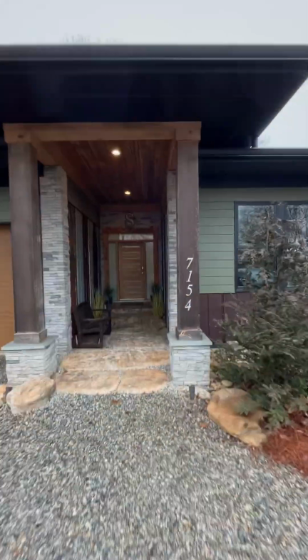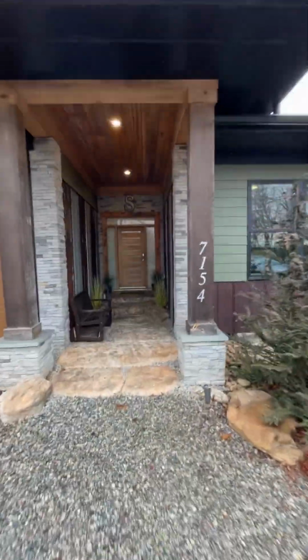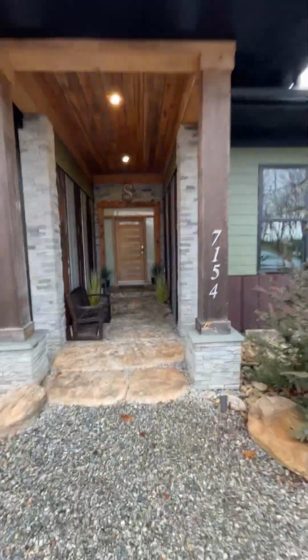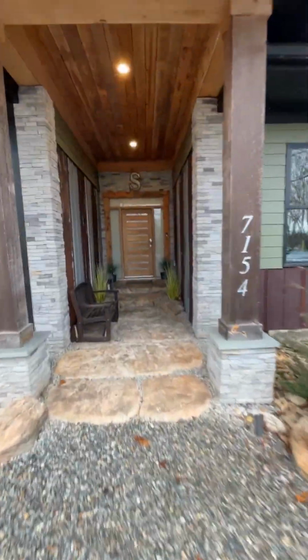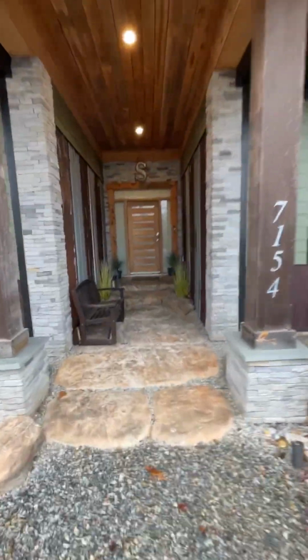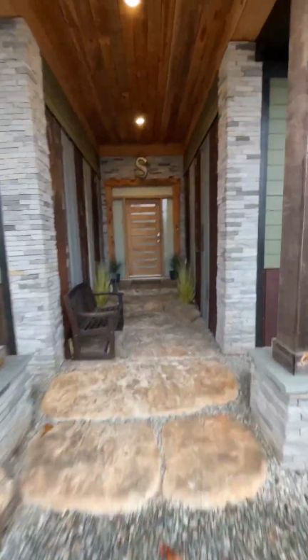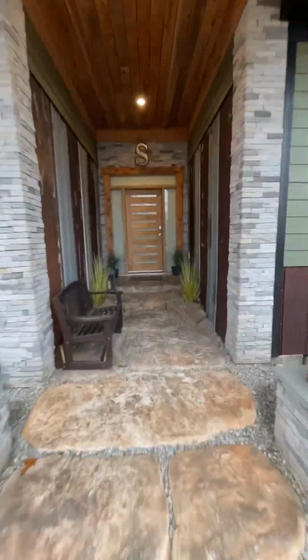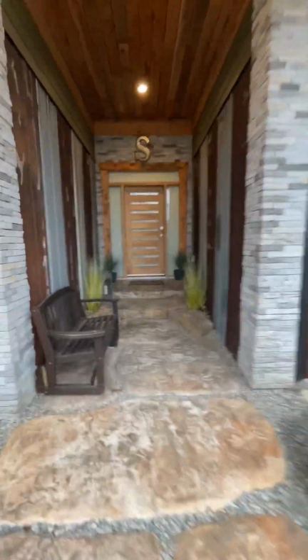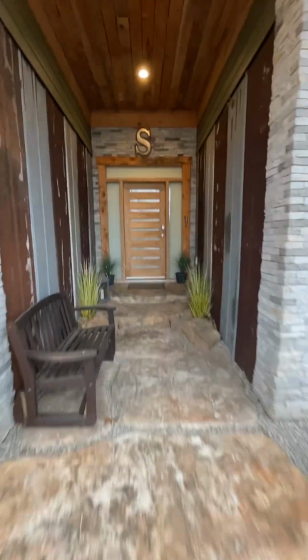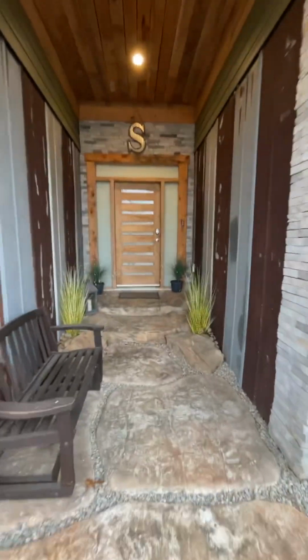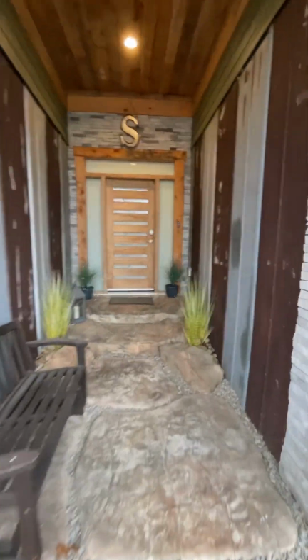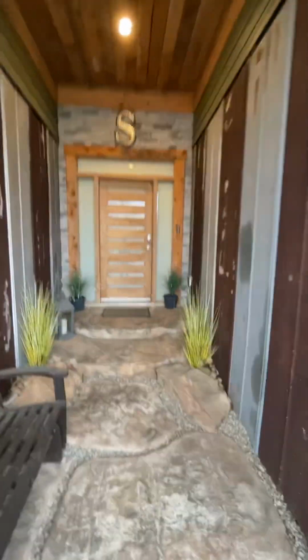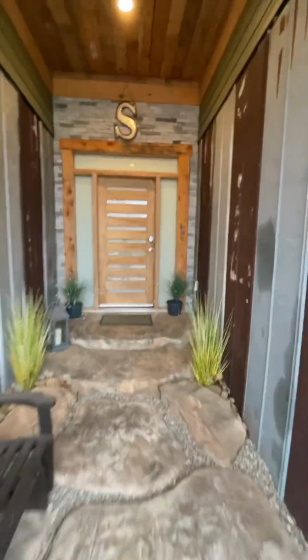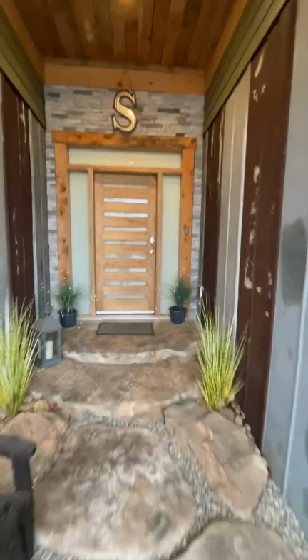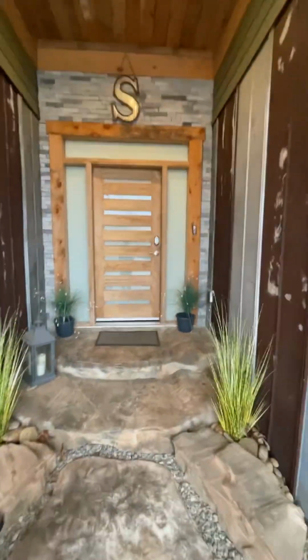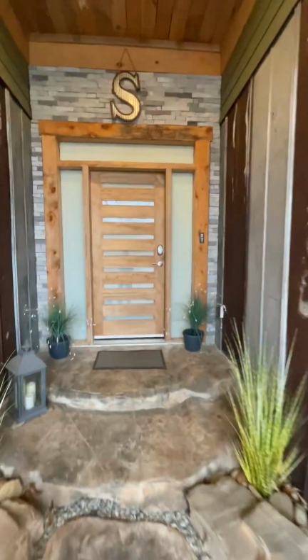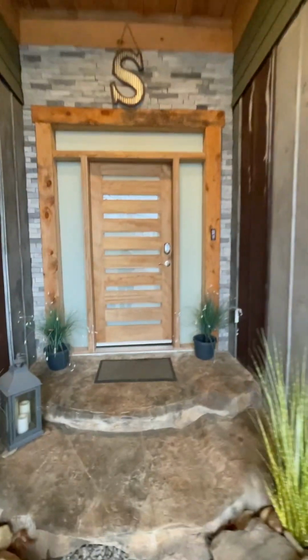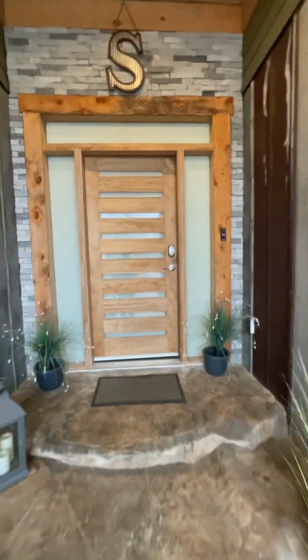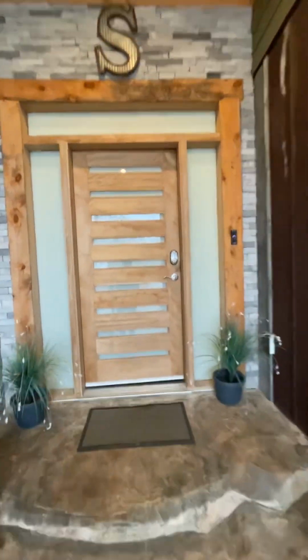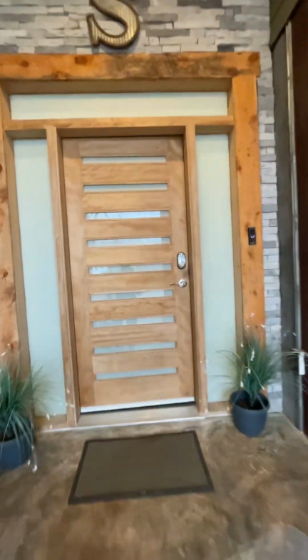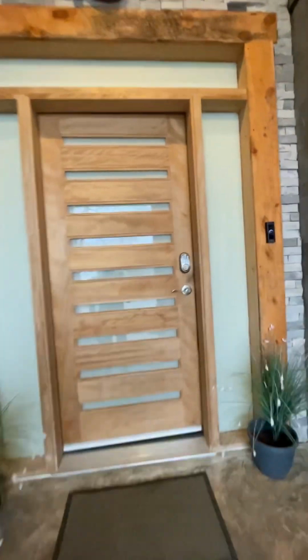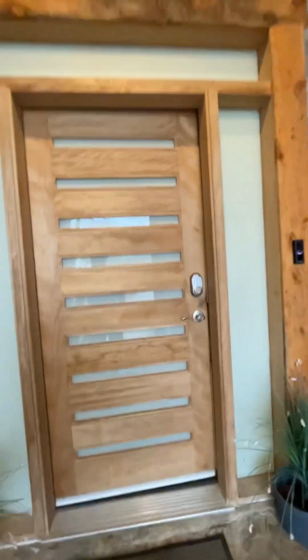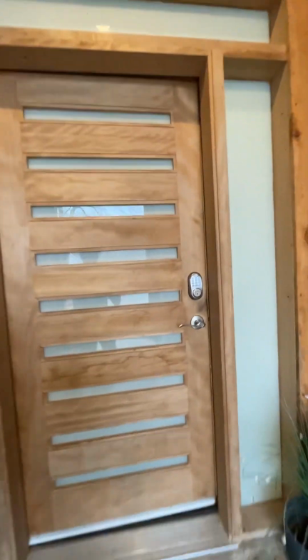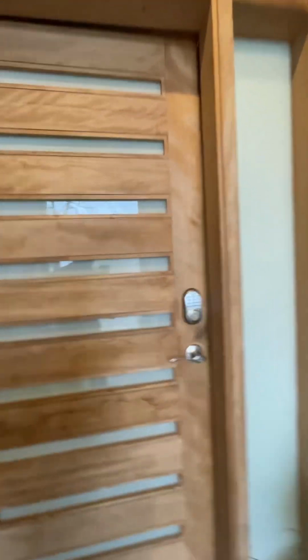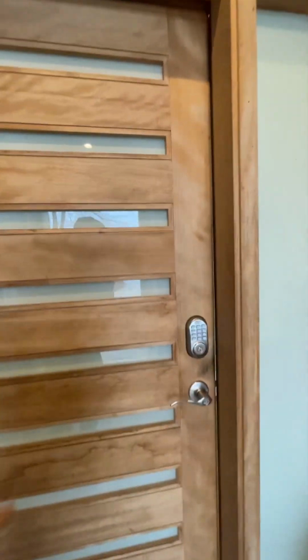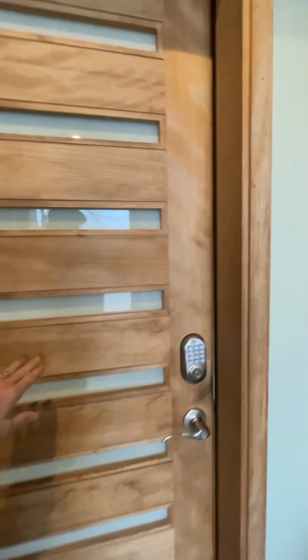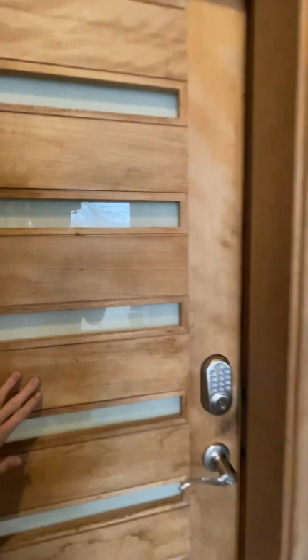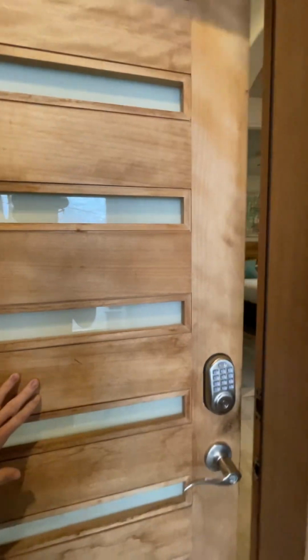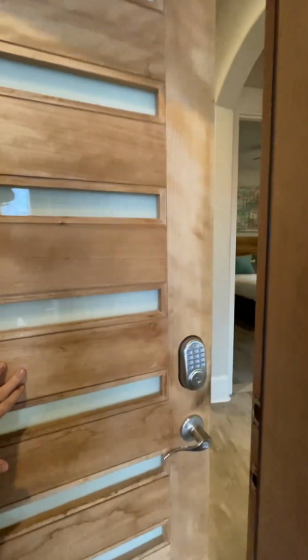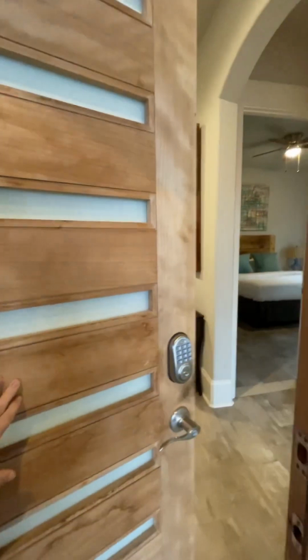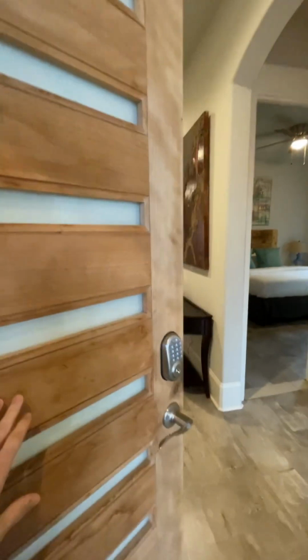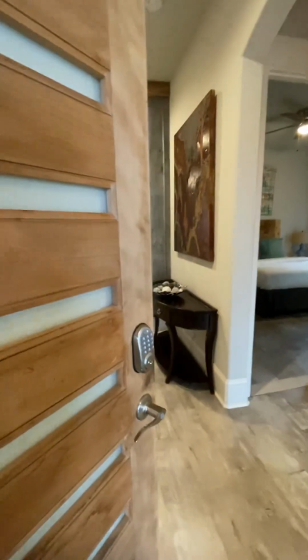This property was built and designed based around the look and feel of a Colorado mountain house. Let's go ahead and step inside.